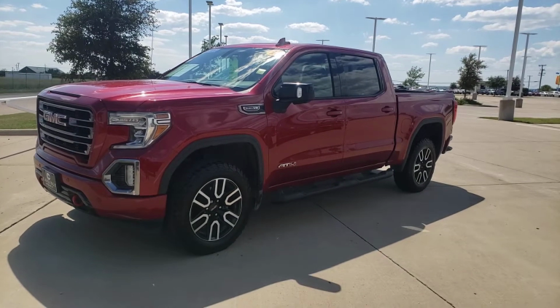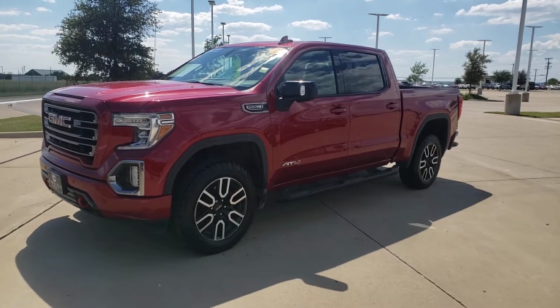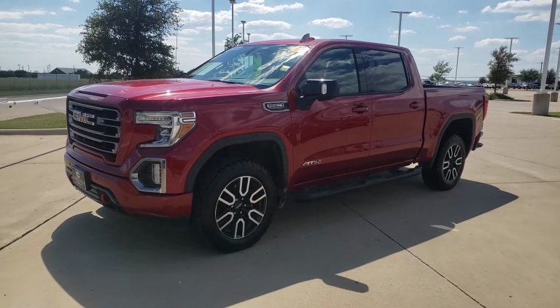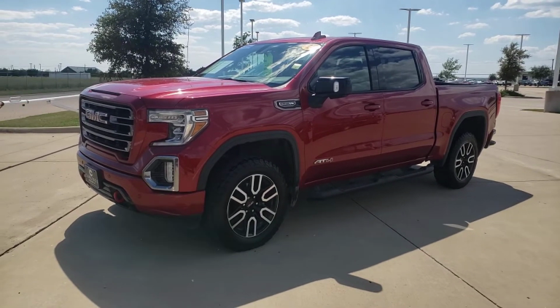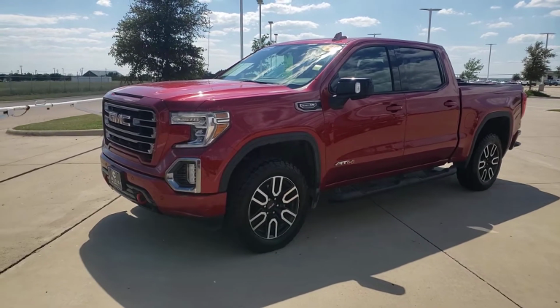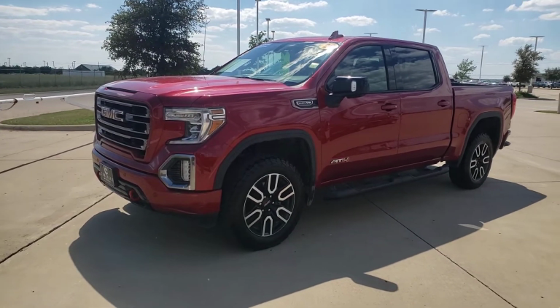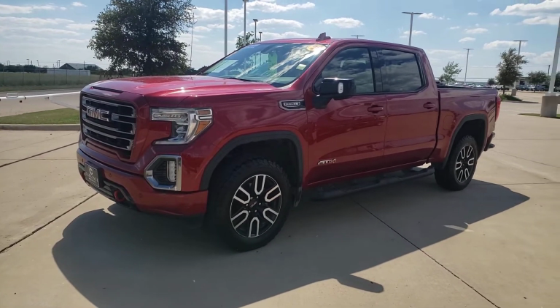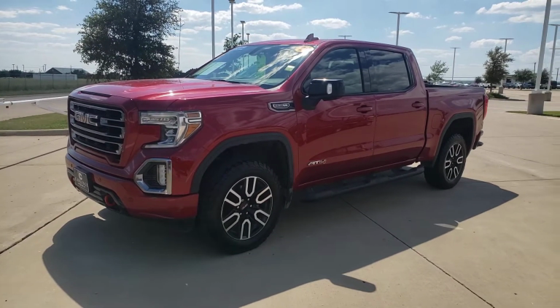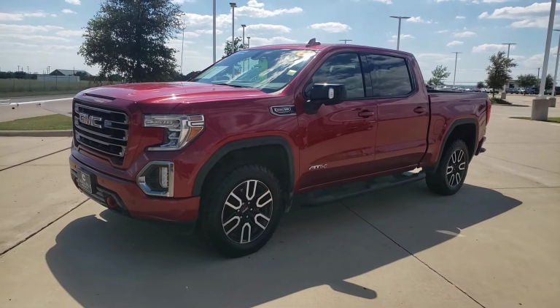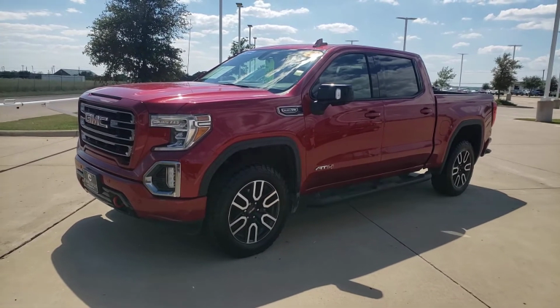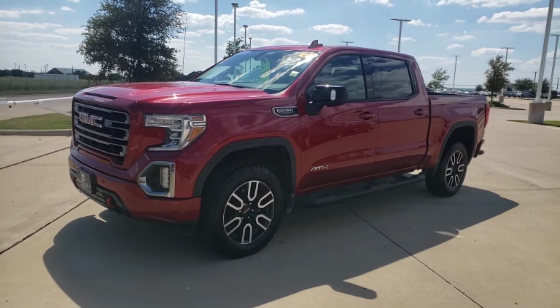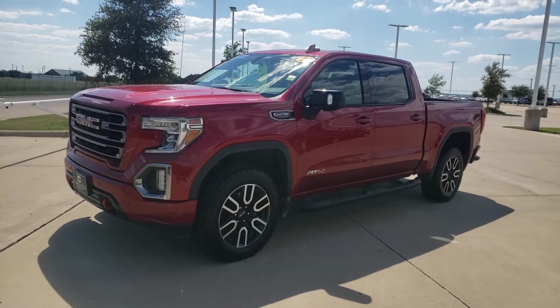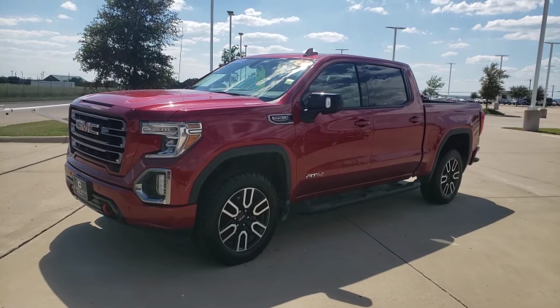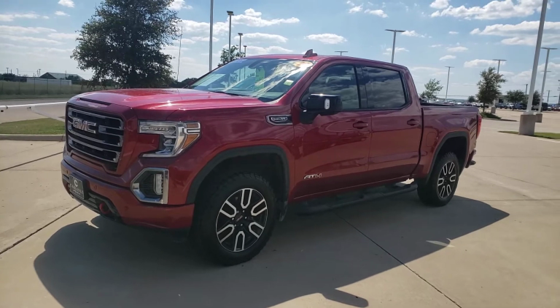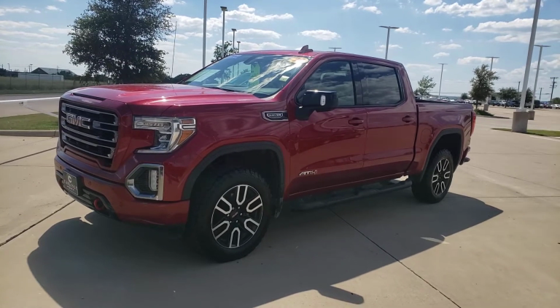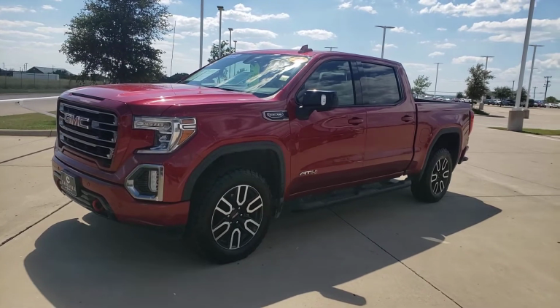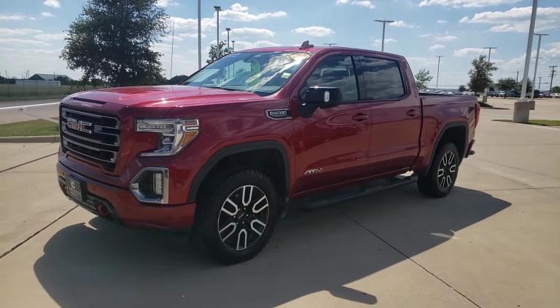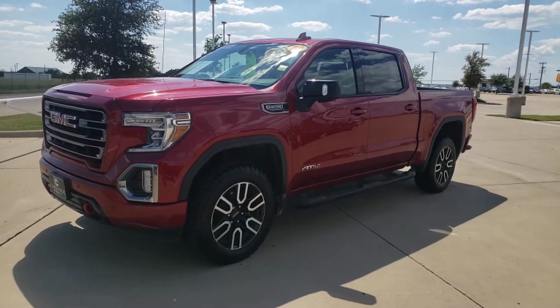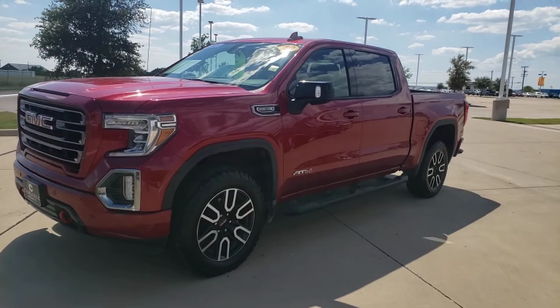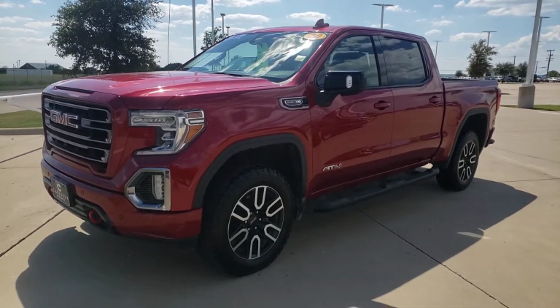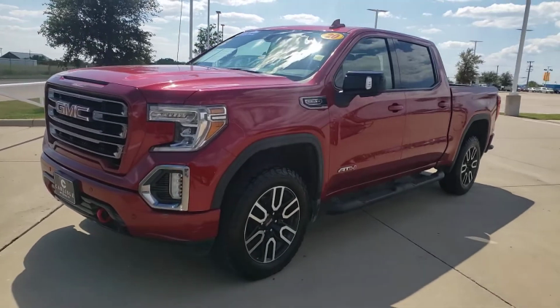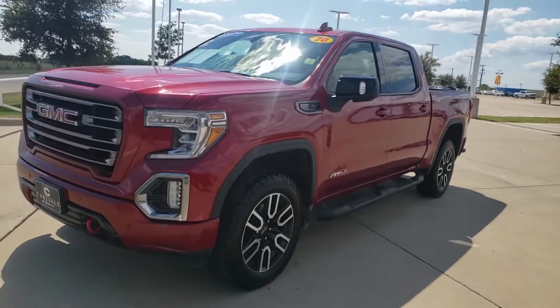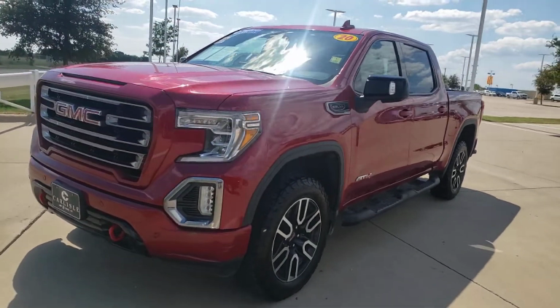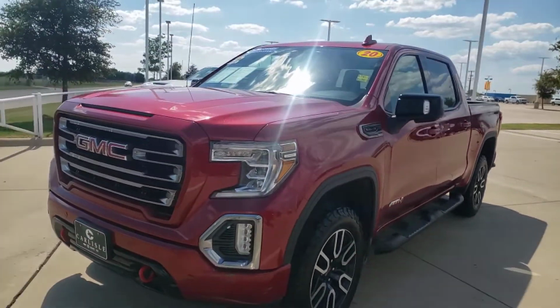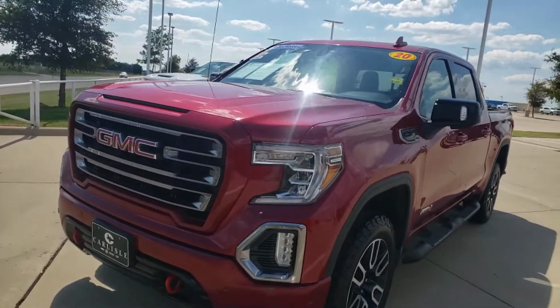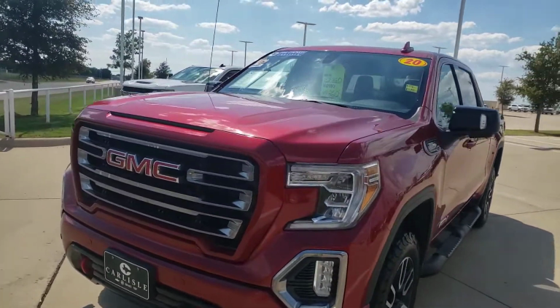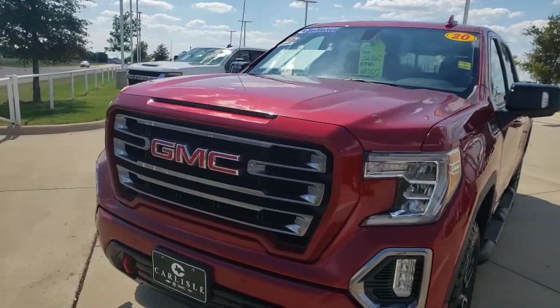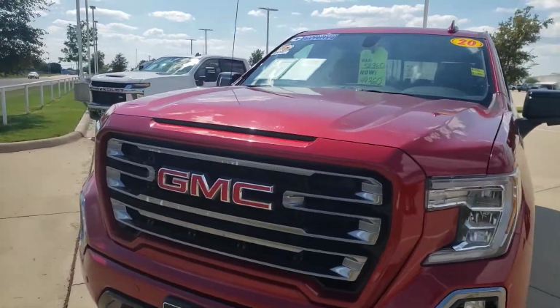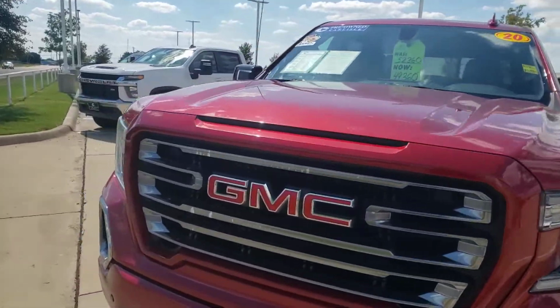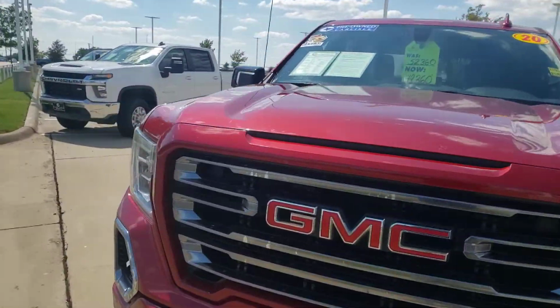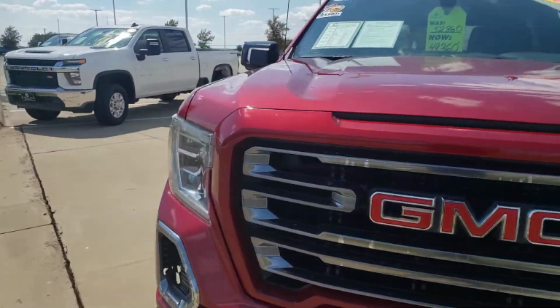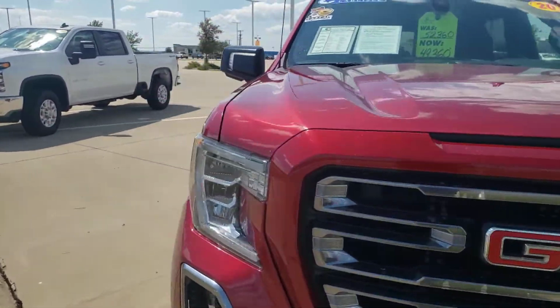We are at Carlisle Chevrolet Buick GMC. We're looking at a Sierra AT4 — that's the one the kids want. Give us a call at 972-938-8000.